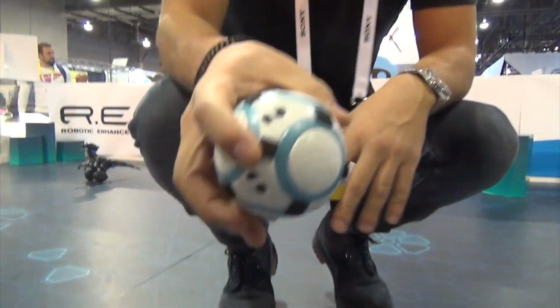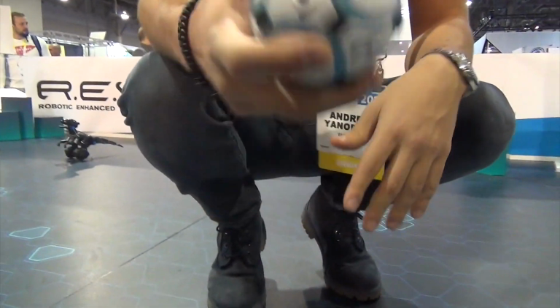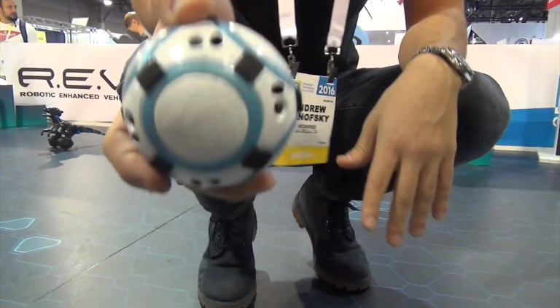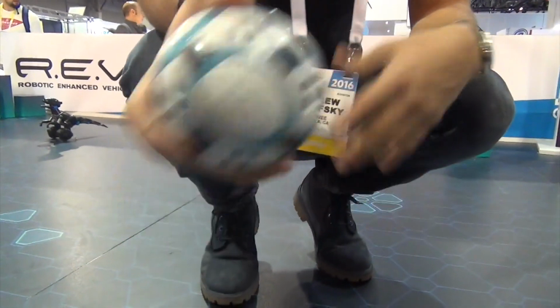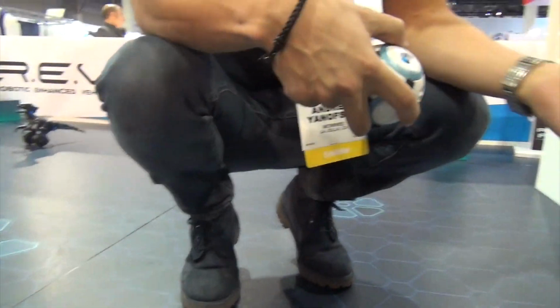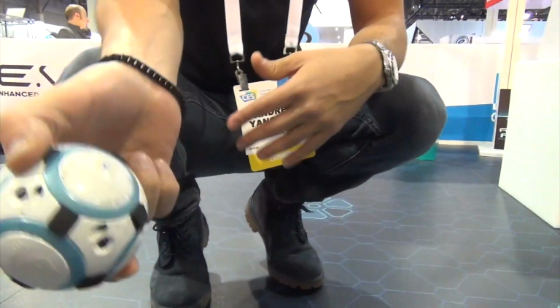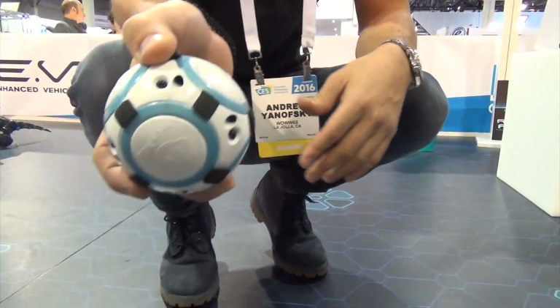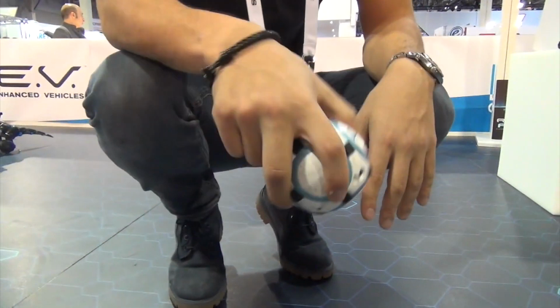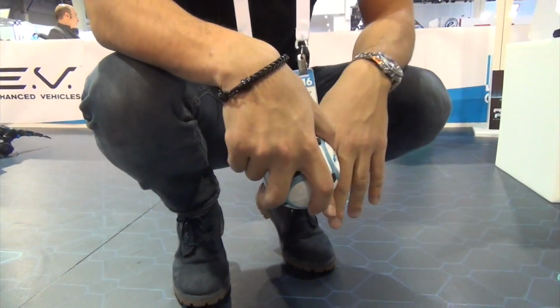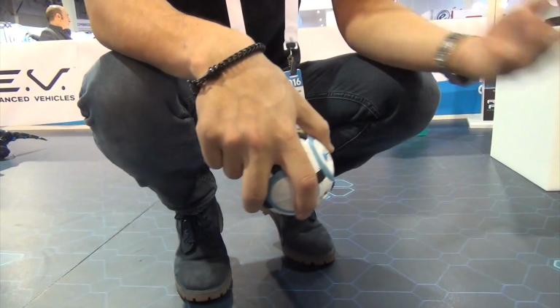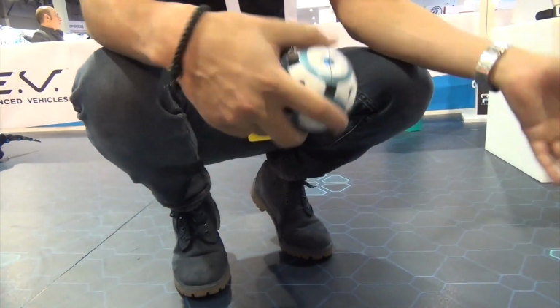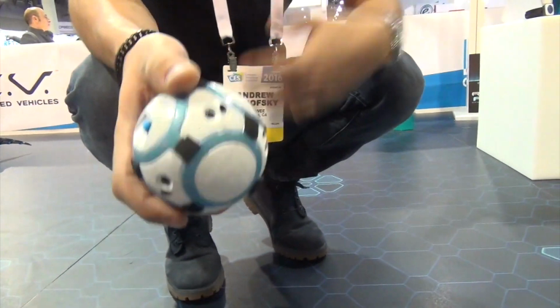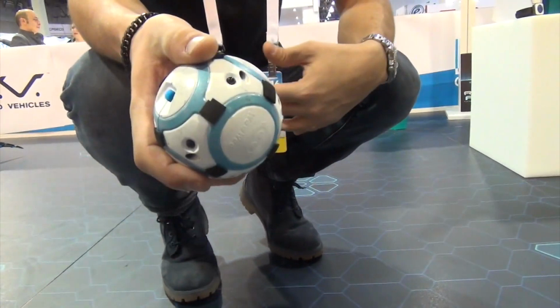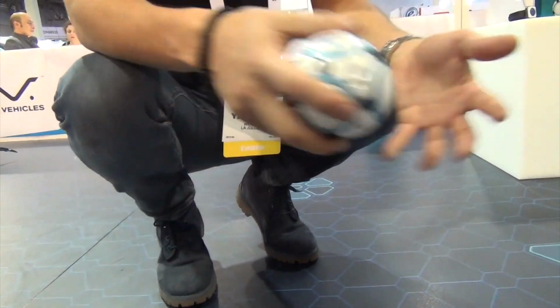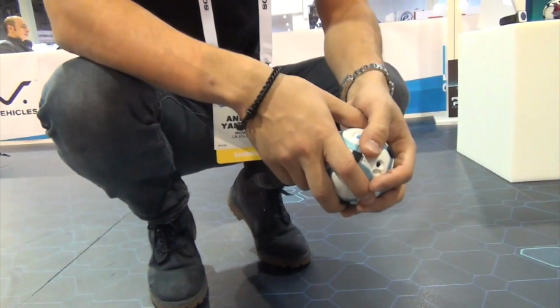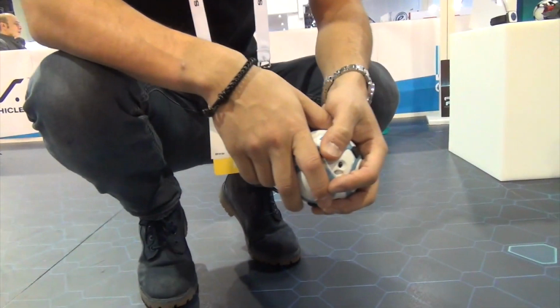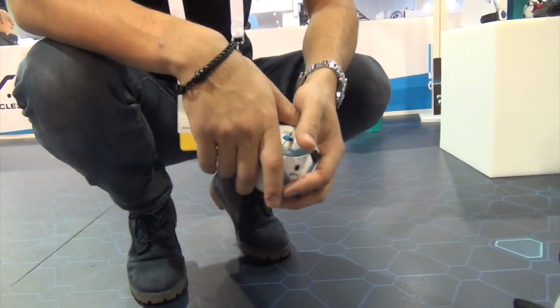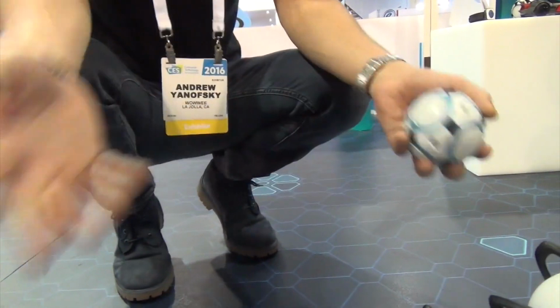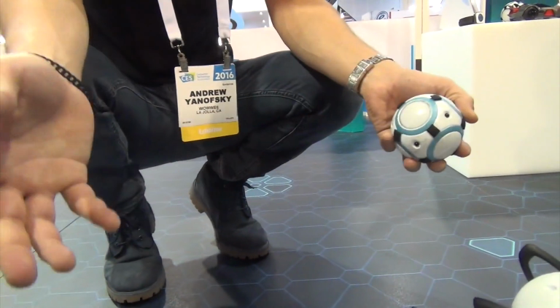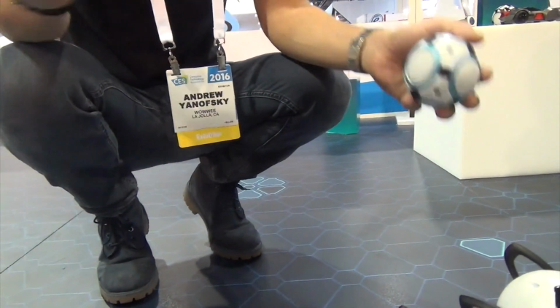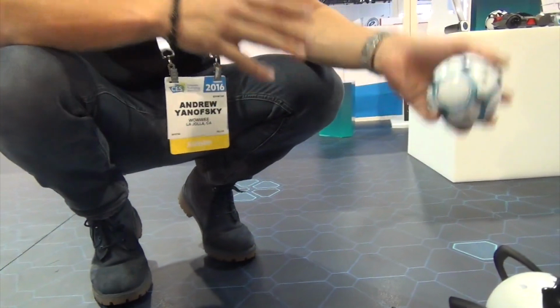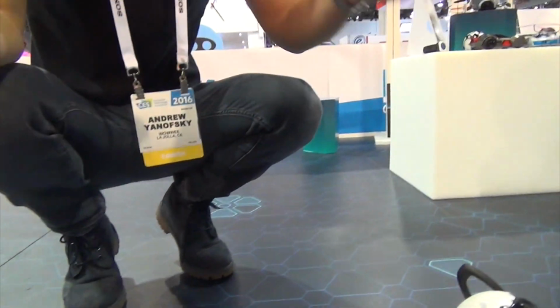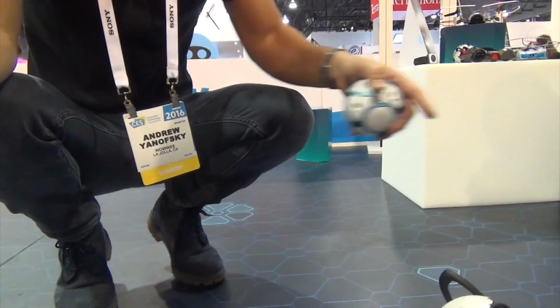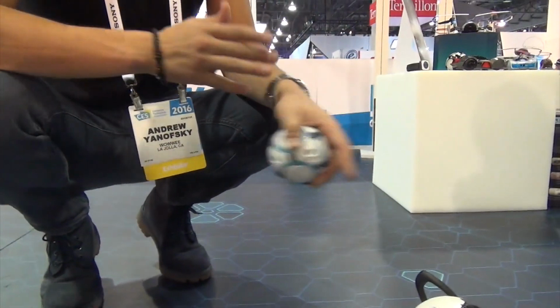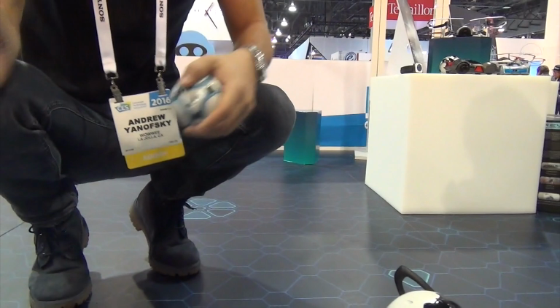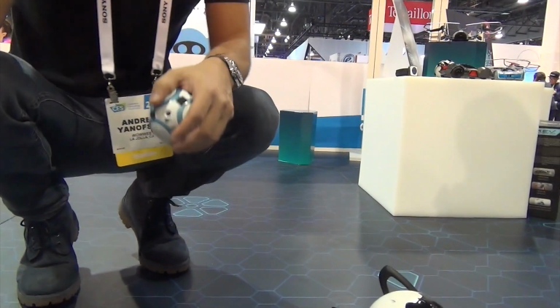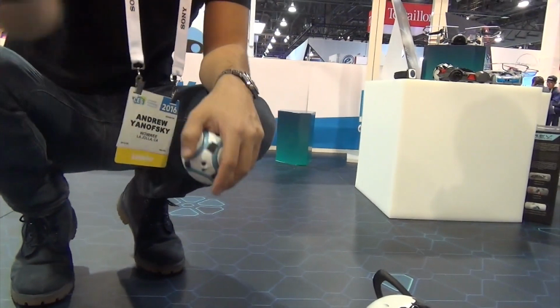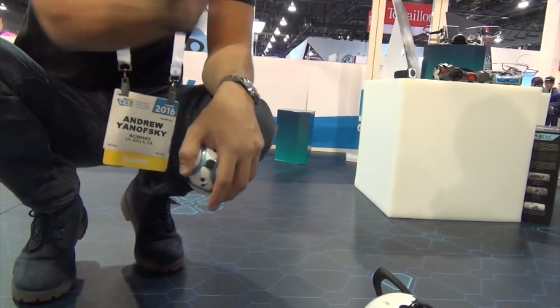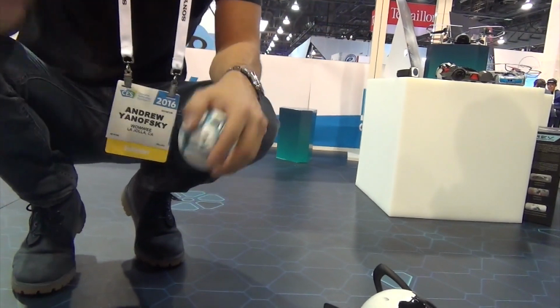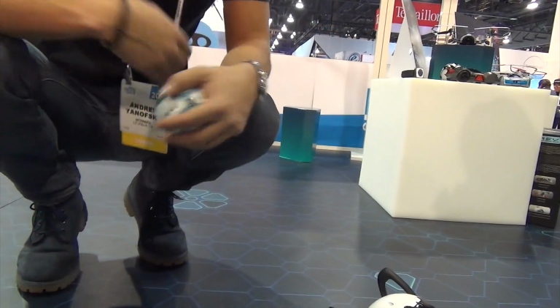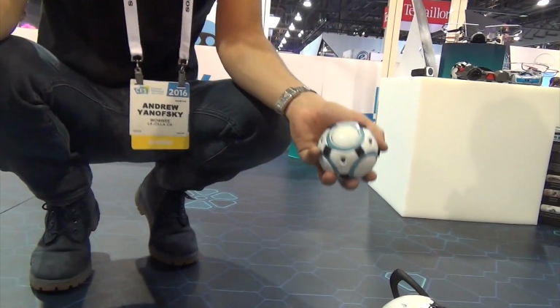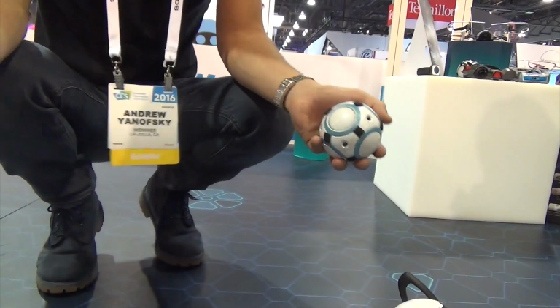He can fetch and chase in real time — he can grab the ball and bring it back to you. He can play soccer: you can stick him in between the doorway, try to score a goal, and he'll move side to side and even hit it back to you.